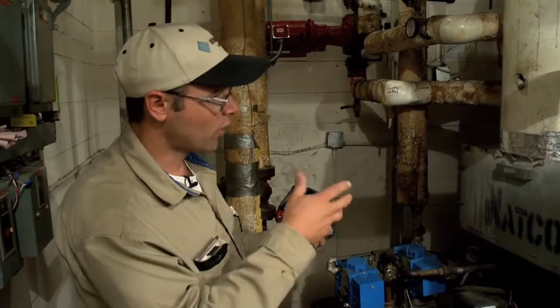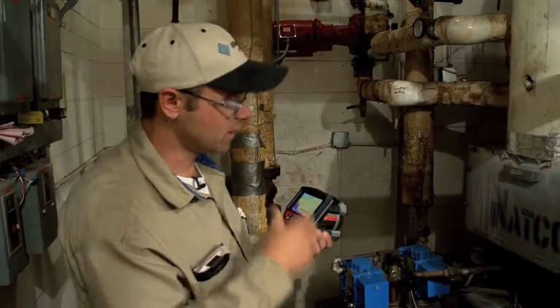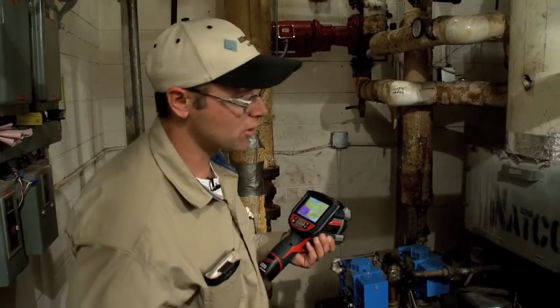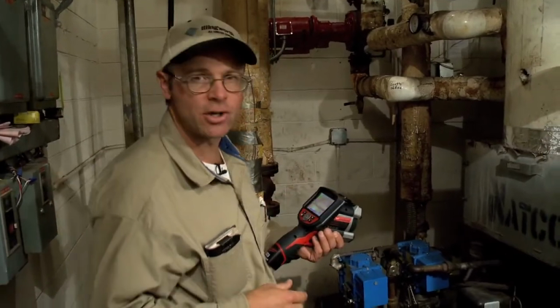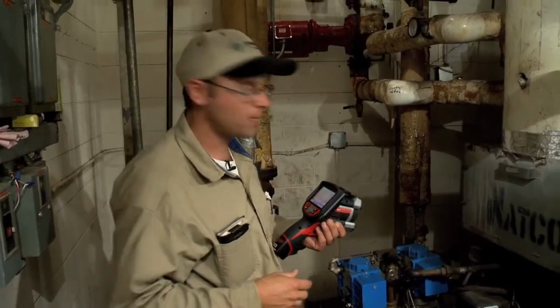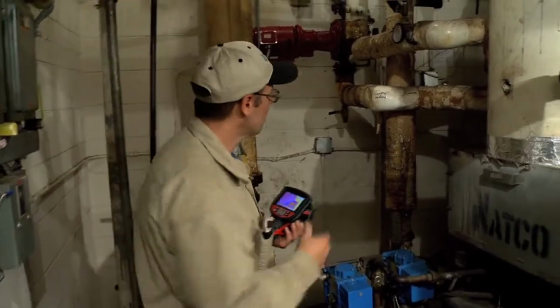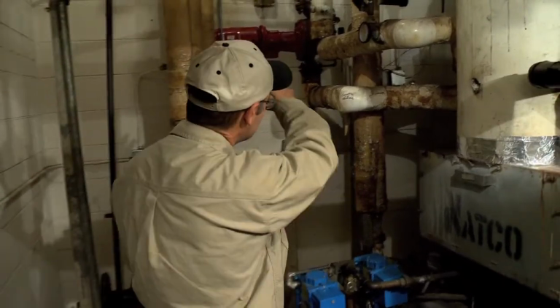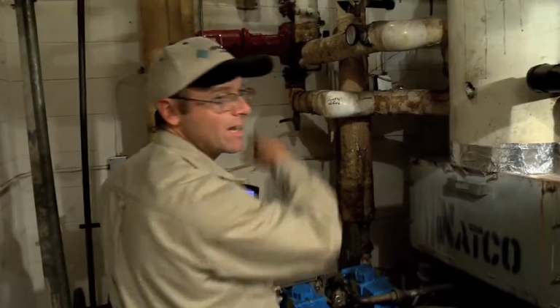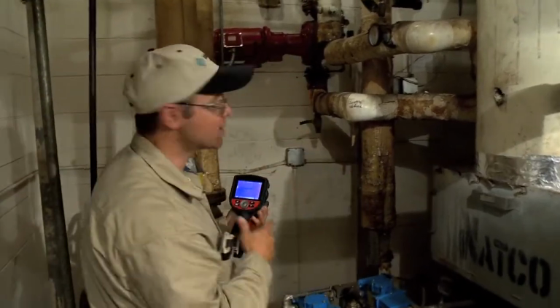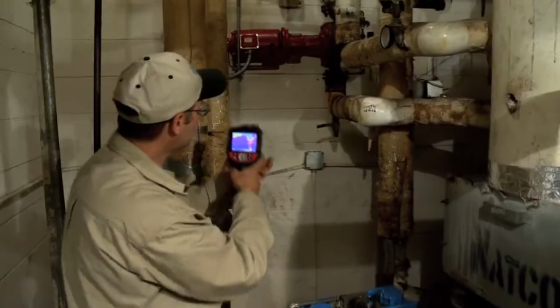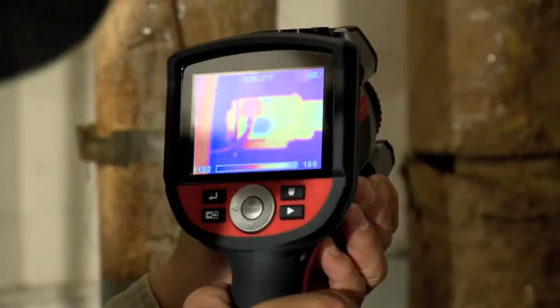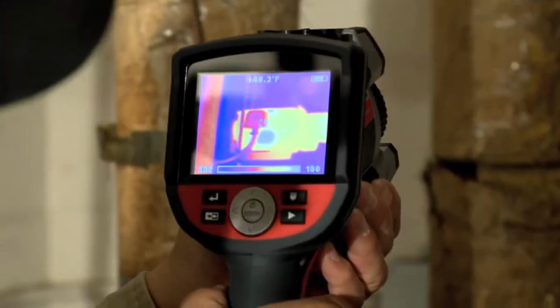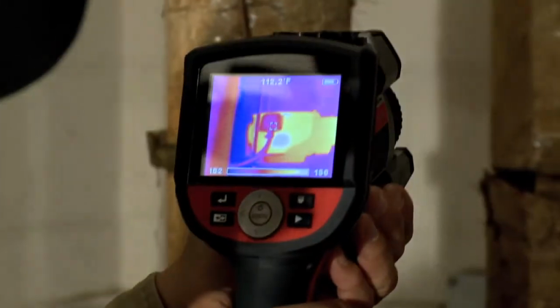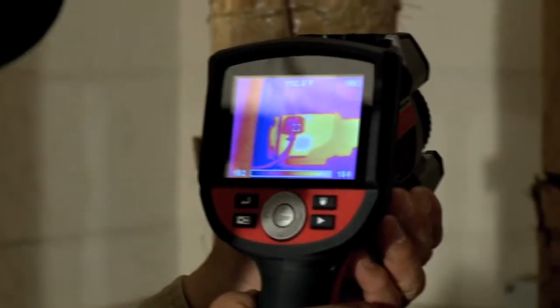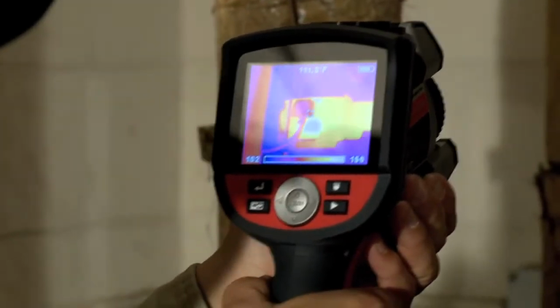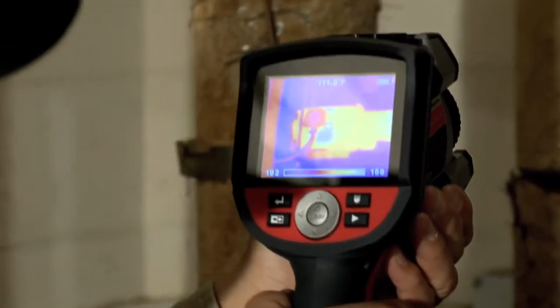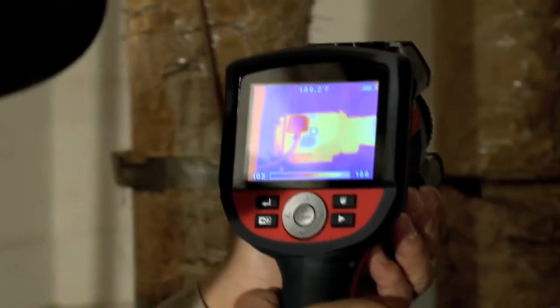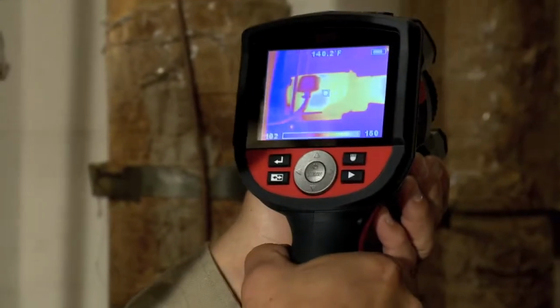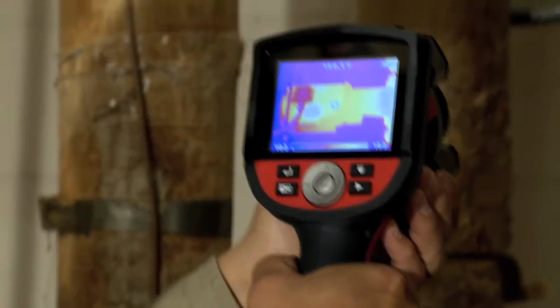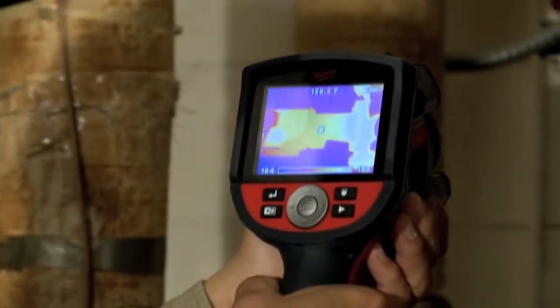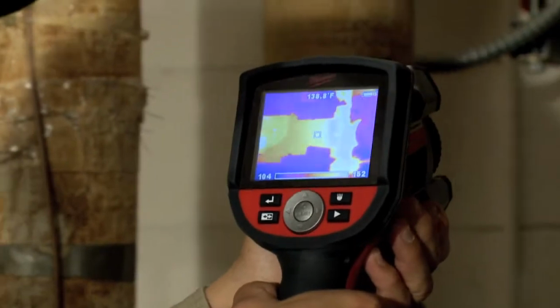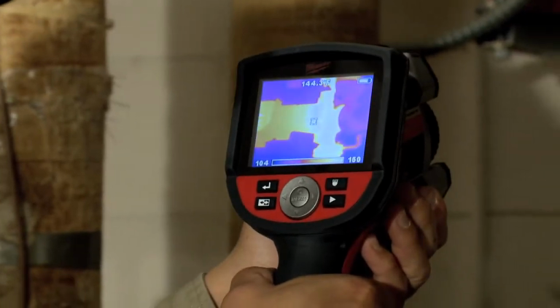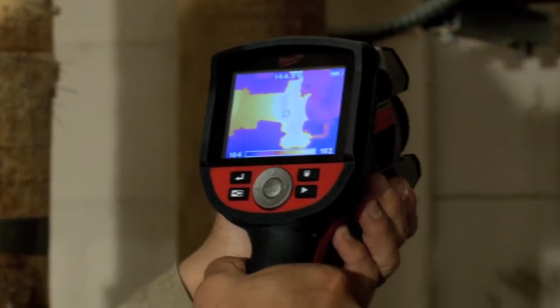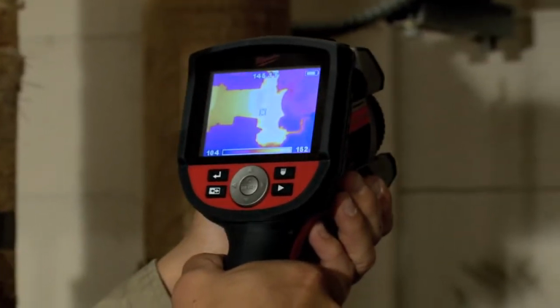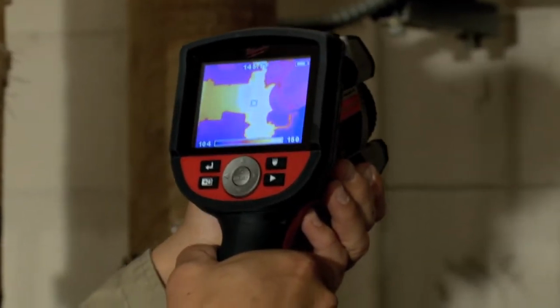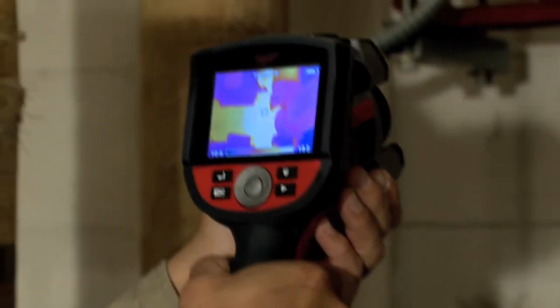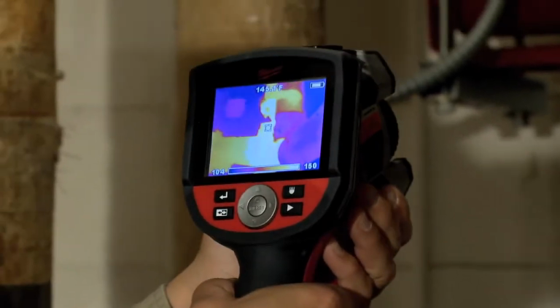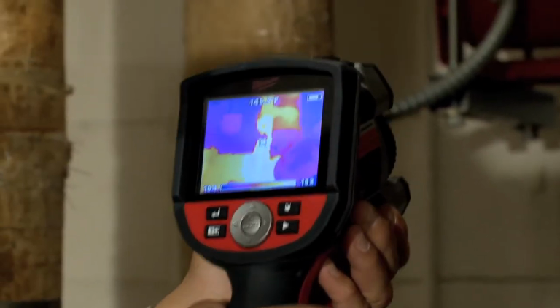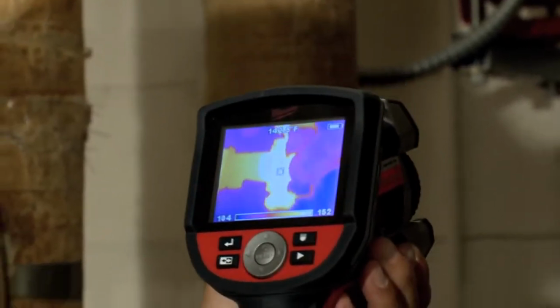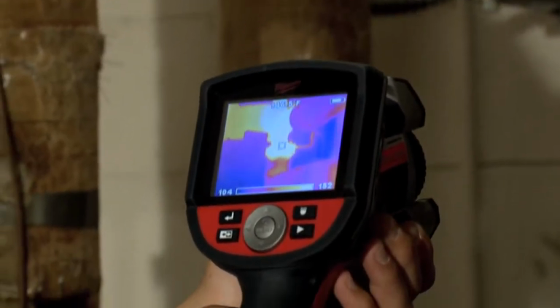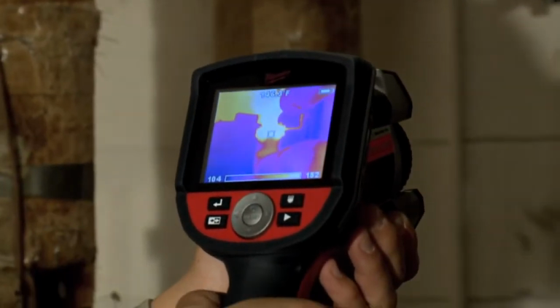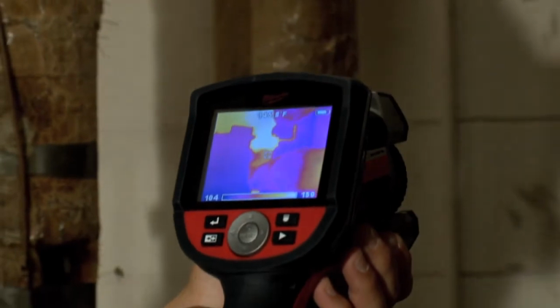What I also like to use the thermal imager for is my heating pumps. I can look at my heating pump motor, I can look at my bearing assembly, and I can come down — there are also some more pumps on the ground that I can look at.